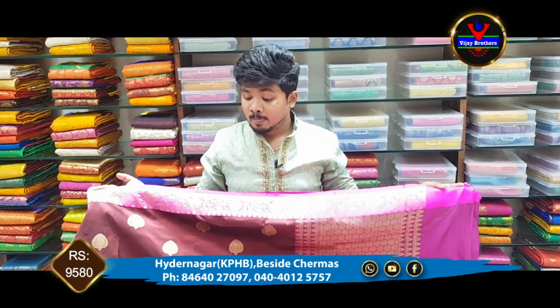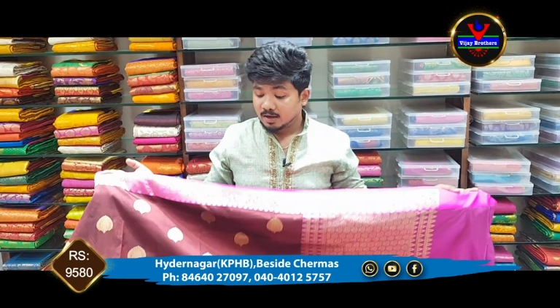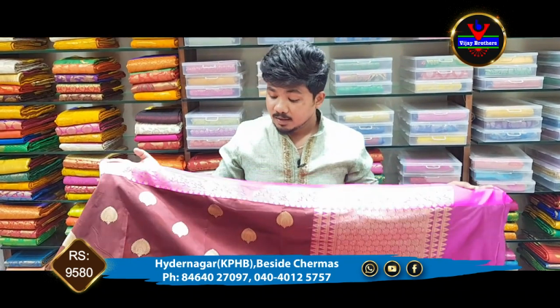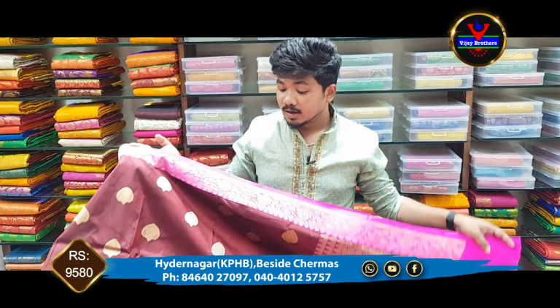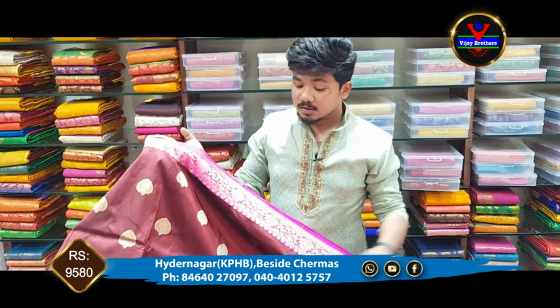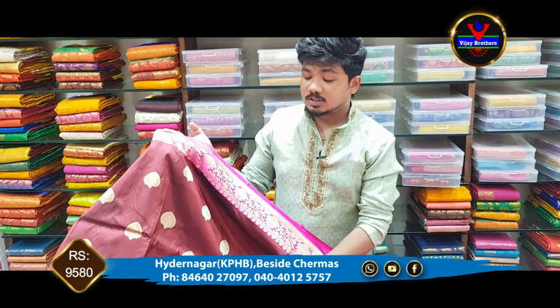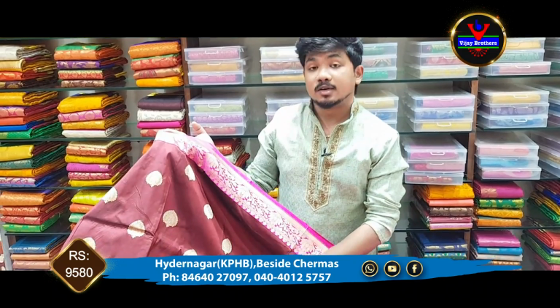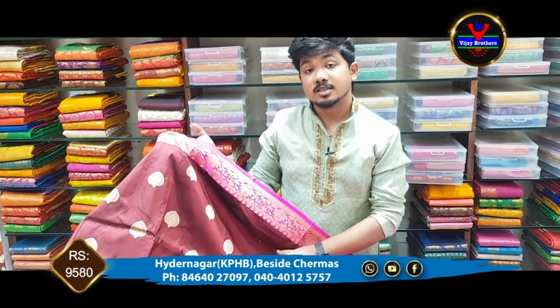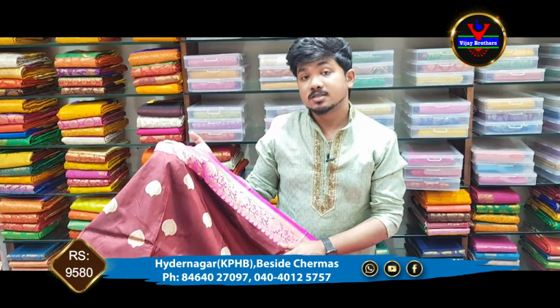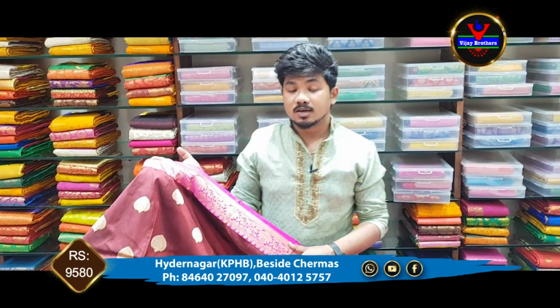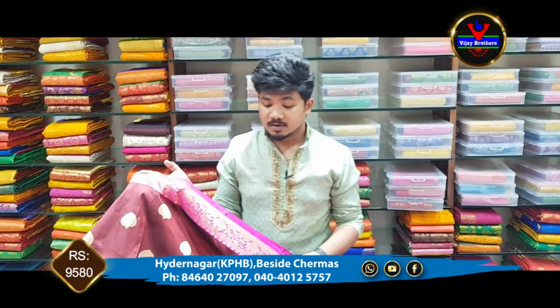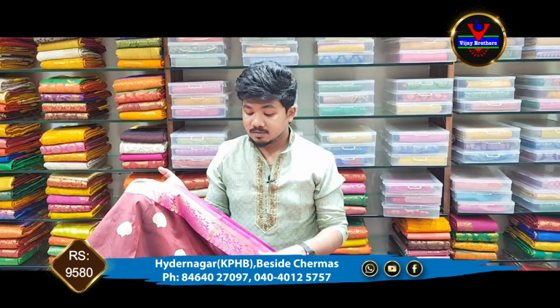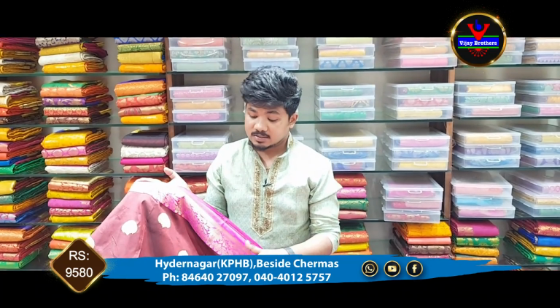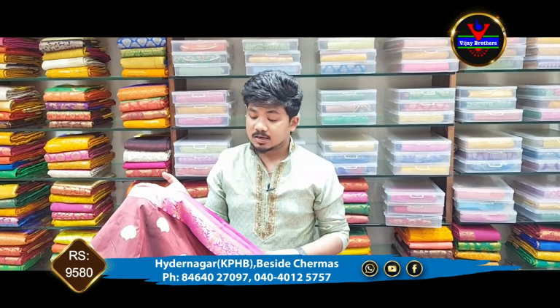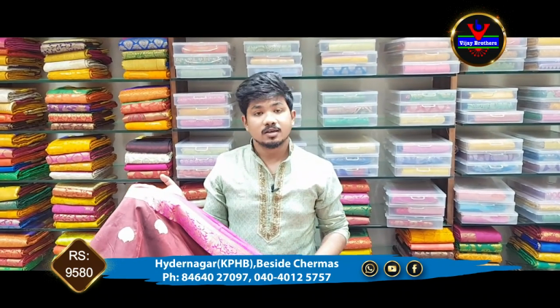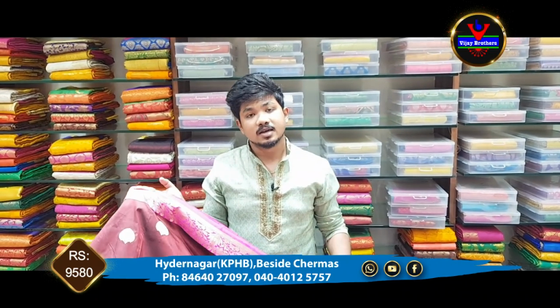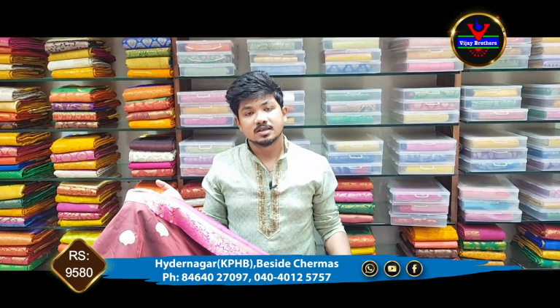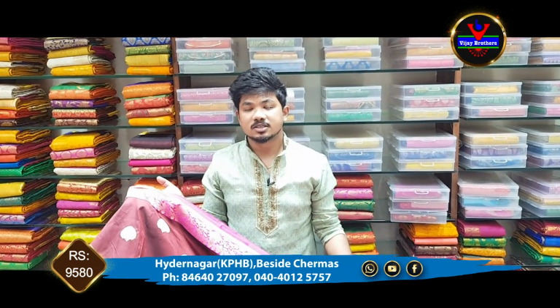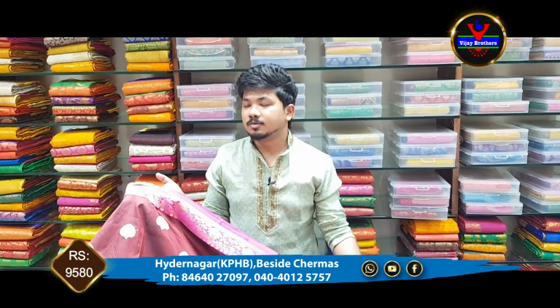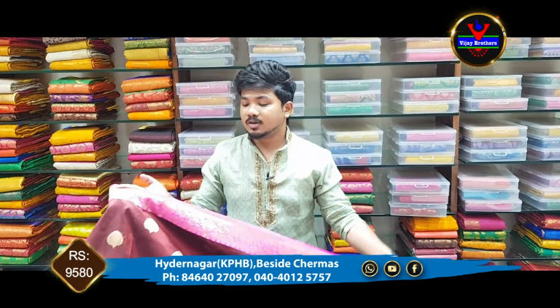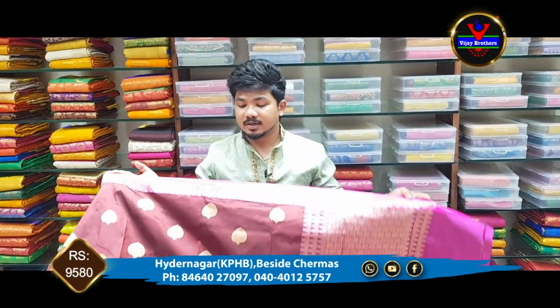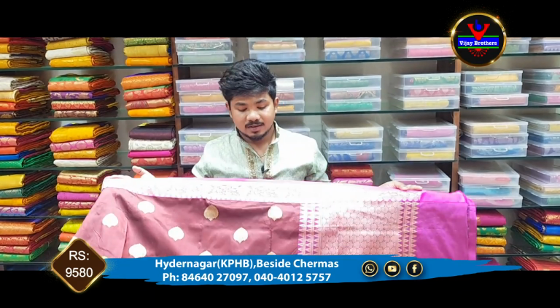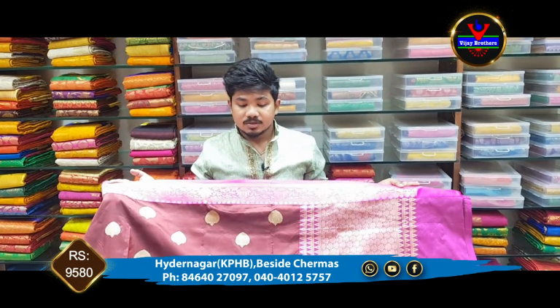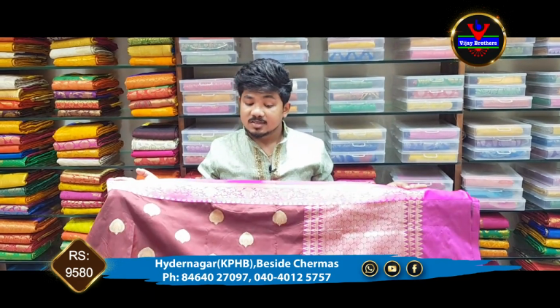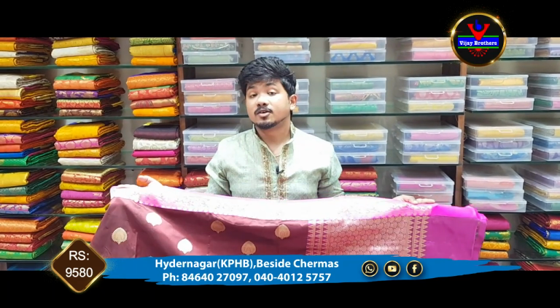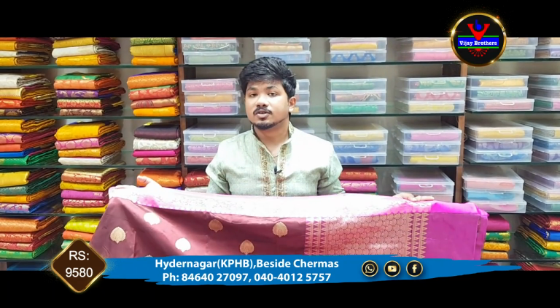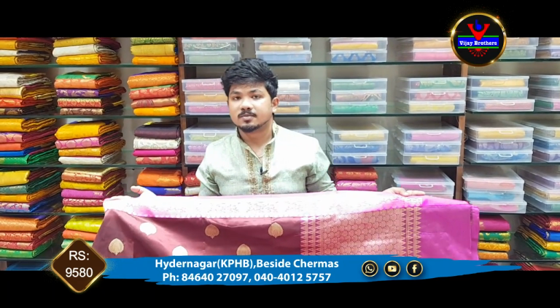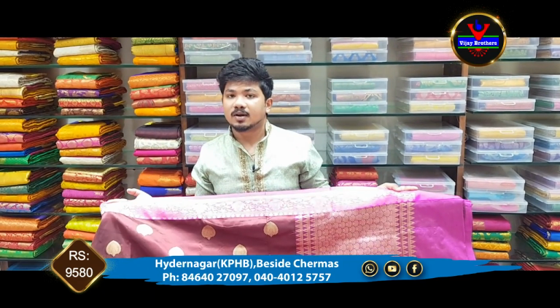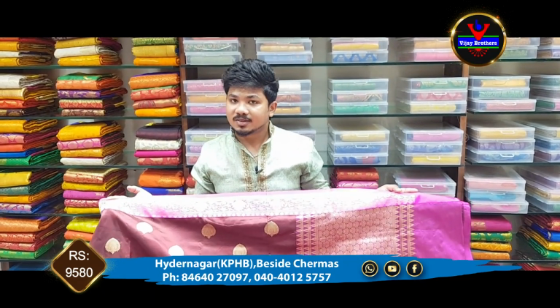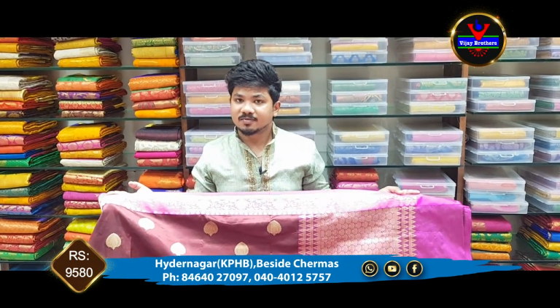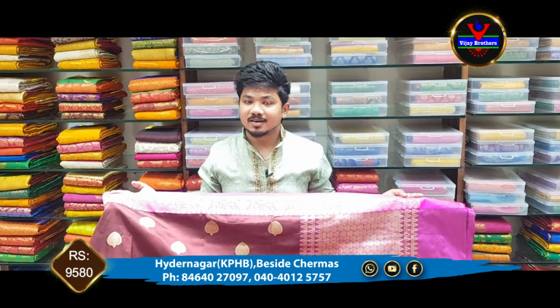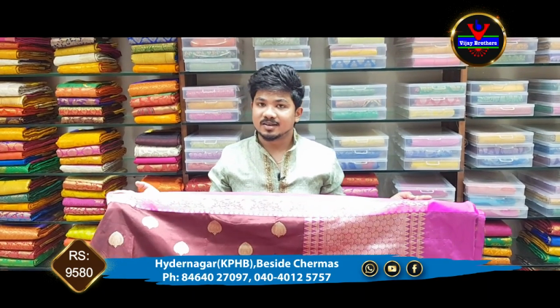In the dark color, it is a V2 style. We are given this beautiful color. Let's get the clothes for 9,580 rupees.